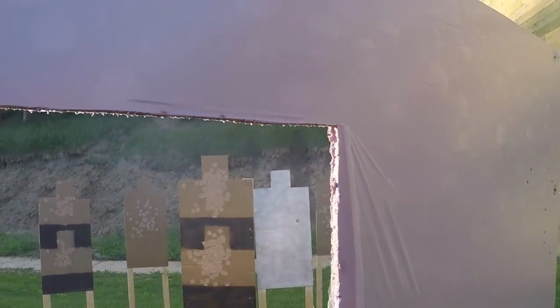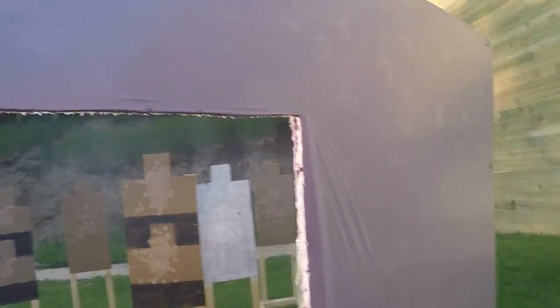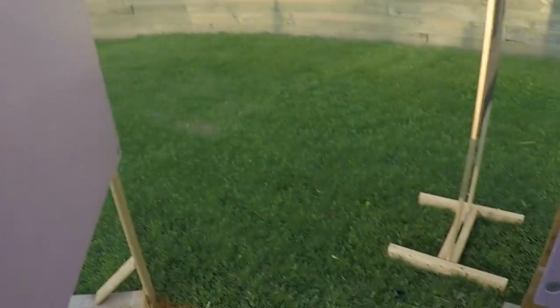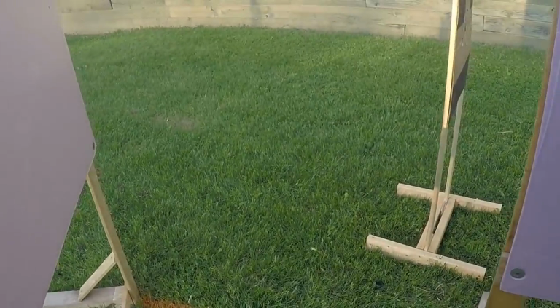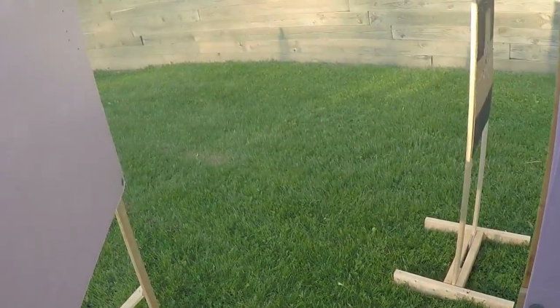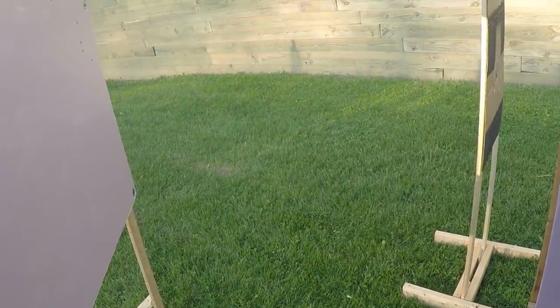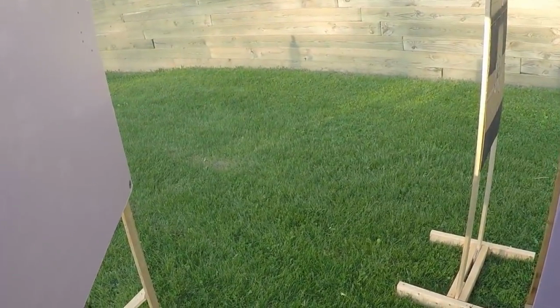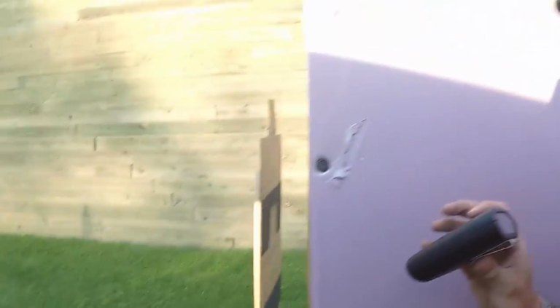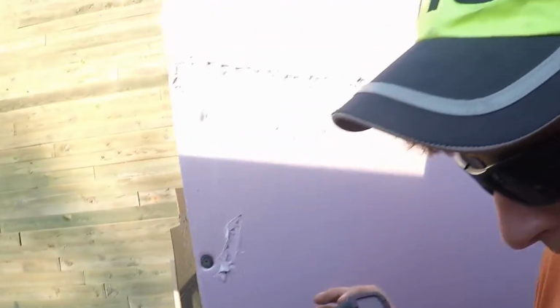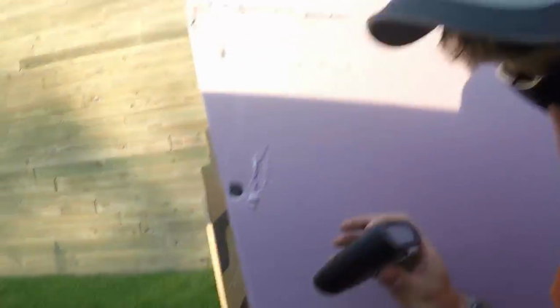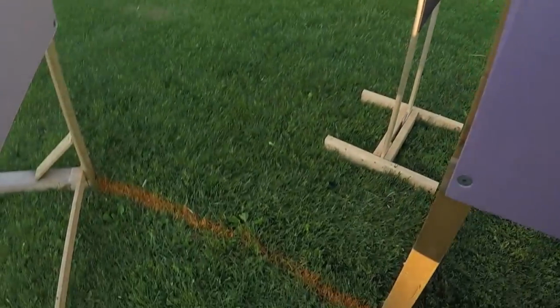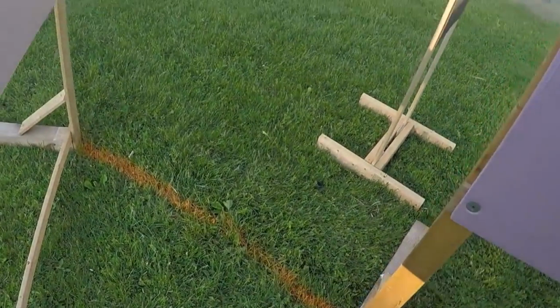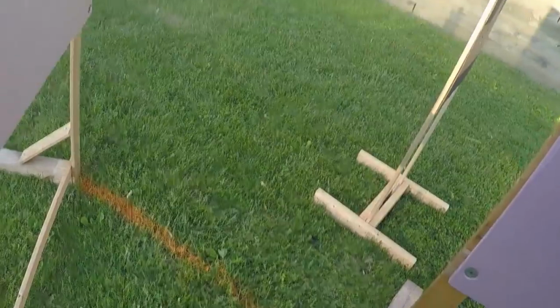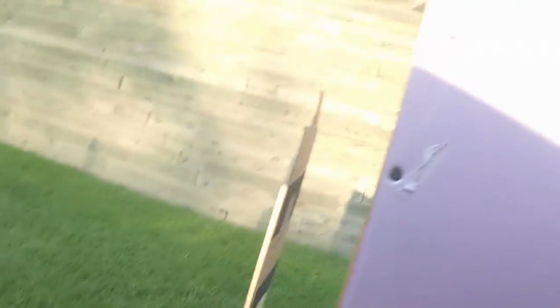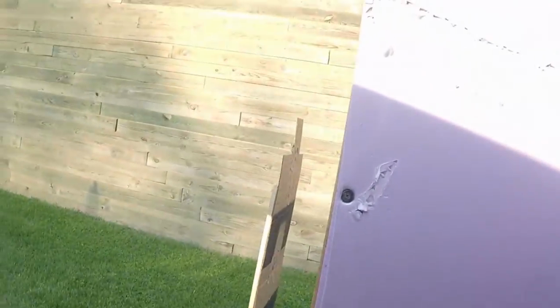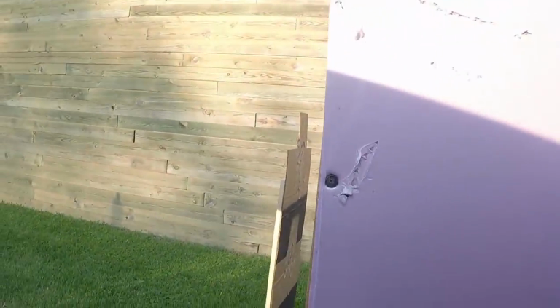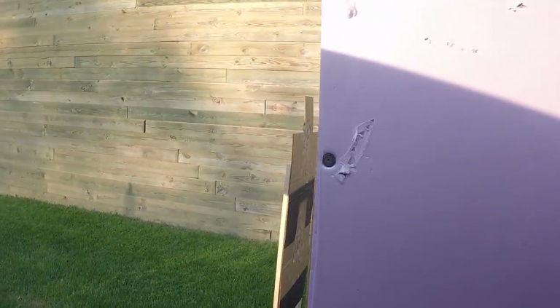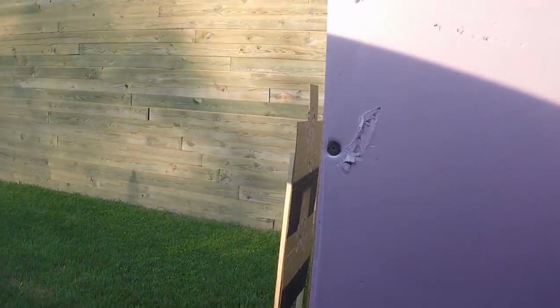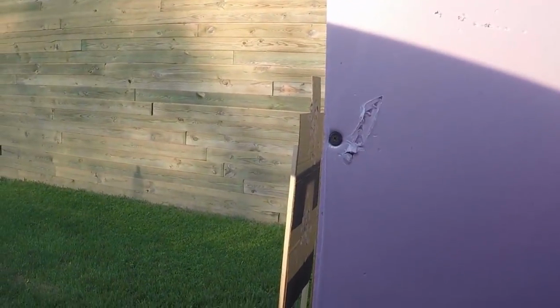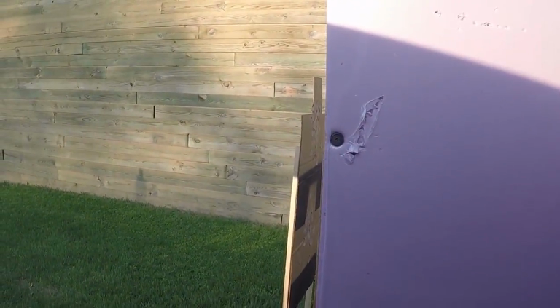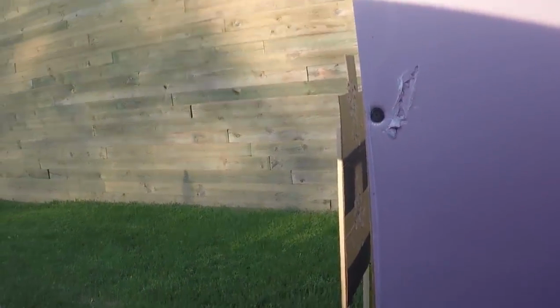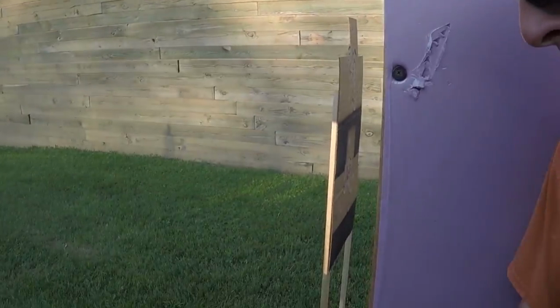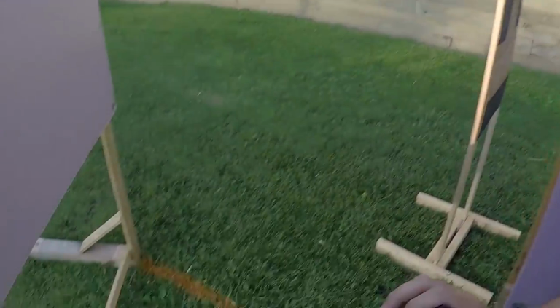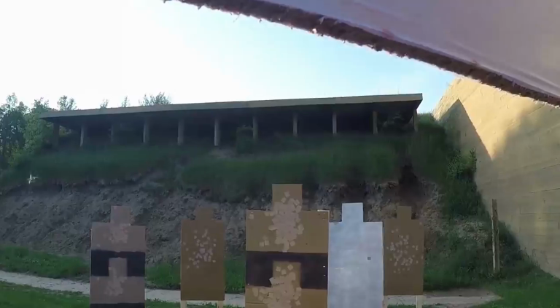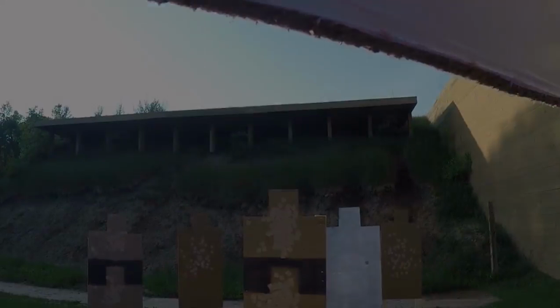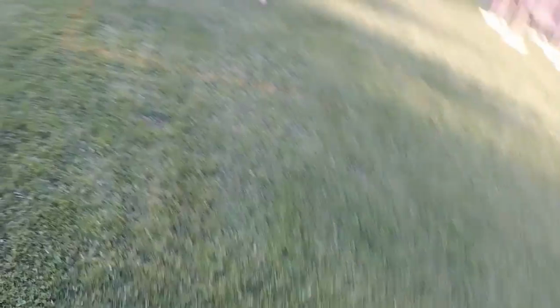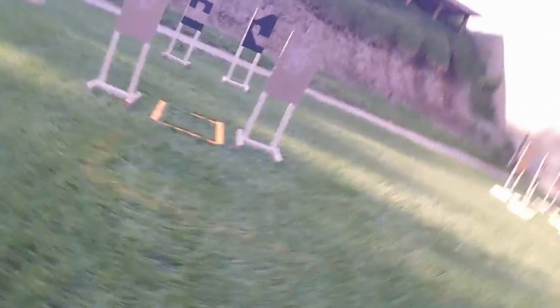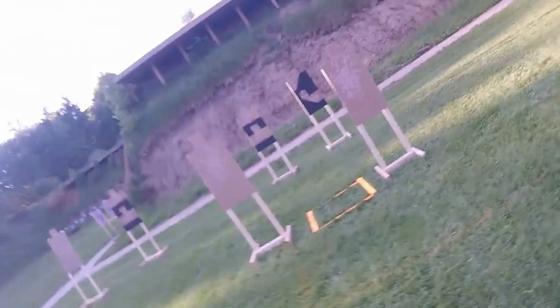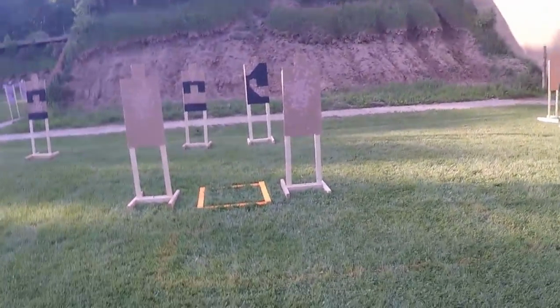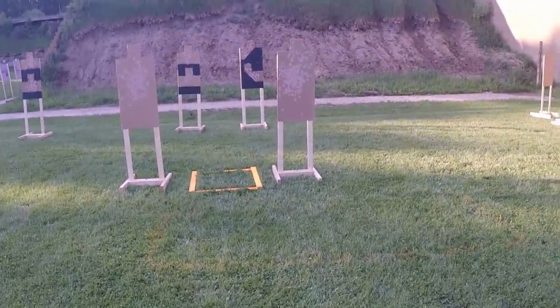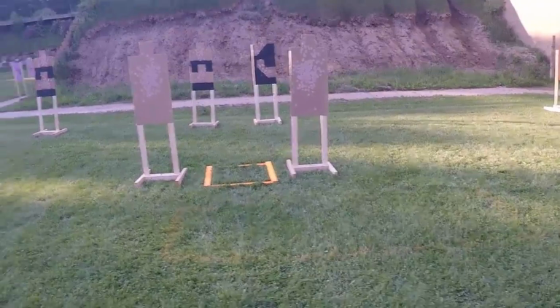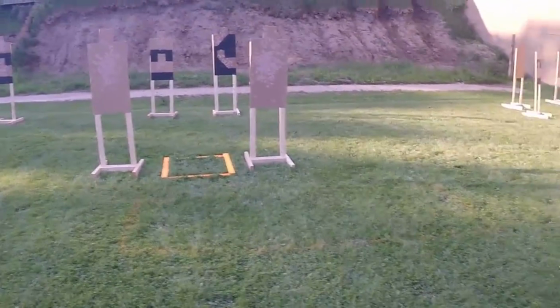Go ahead and drop the mag, shell, clear, cool. Go ahead and drop the hammer, reholster. First shot: .99, 12.05. Okay, when you're ready, hands on your head. Okay.